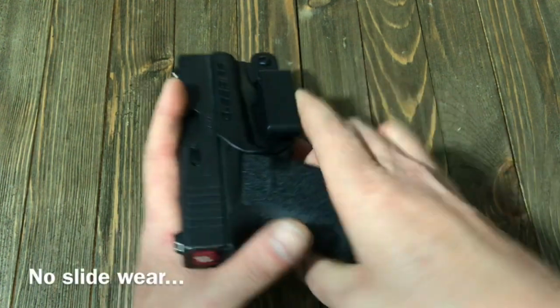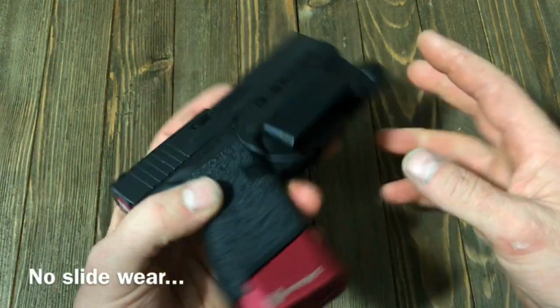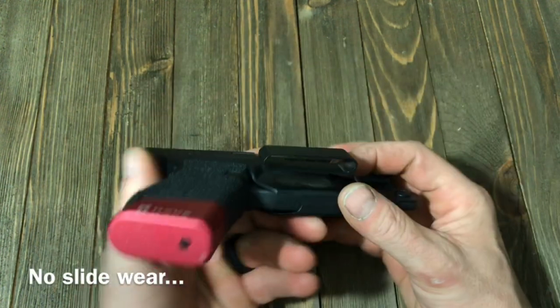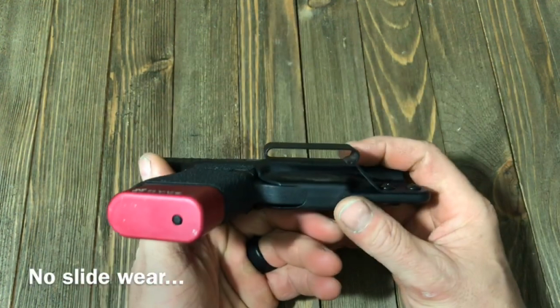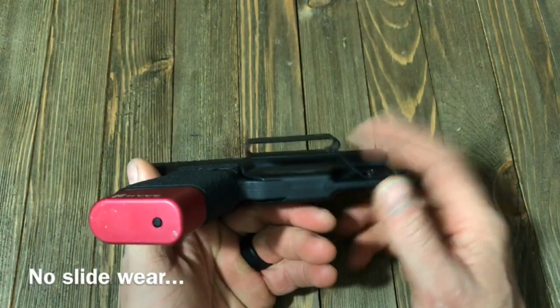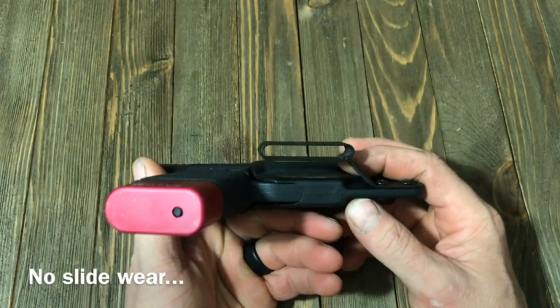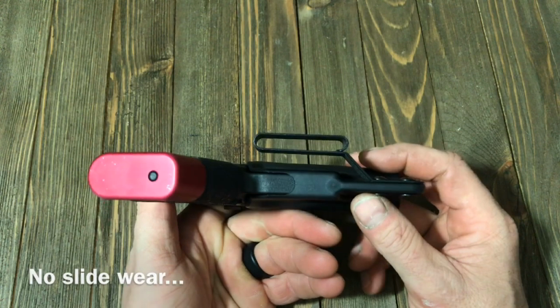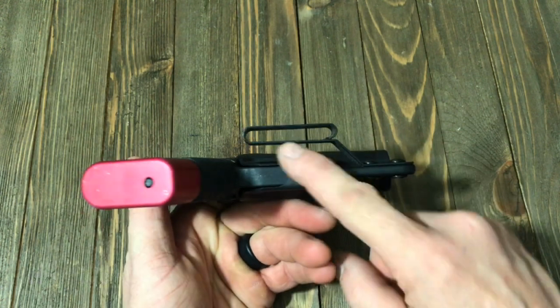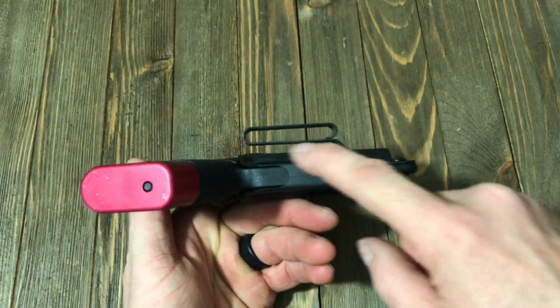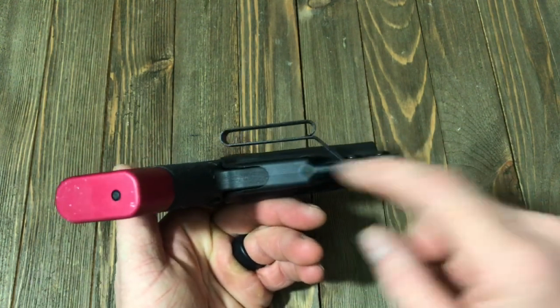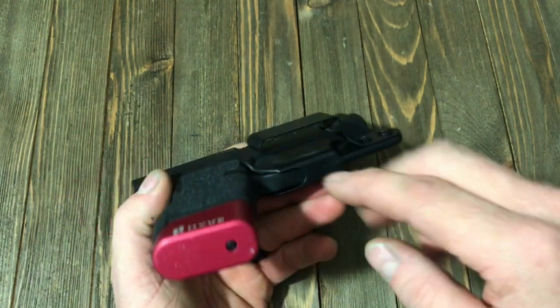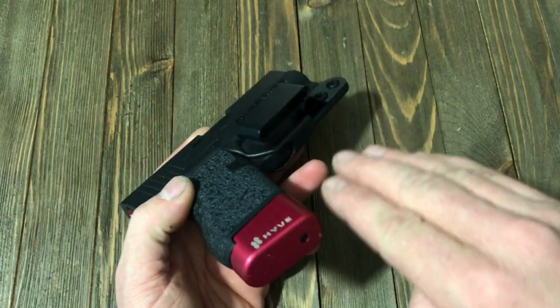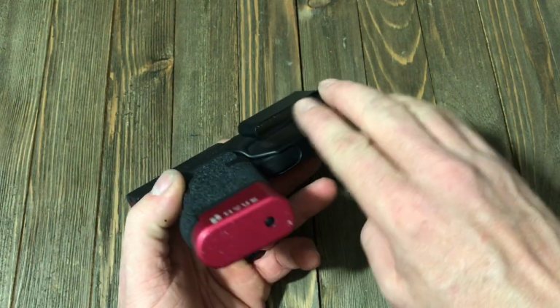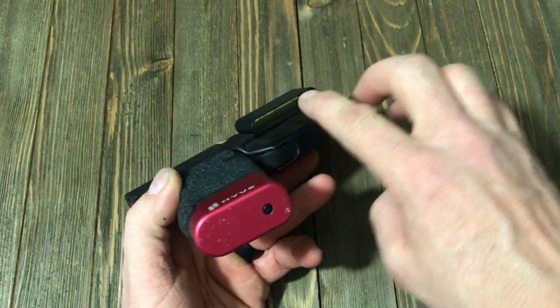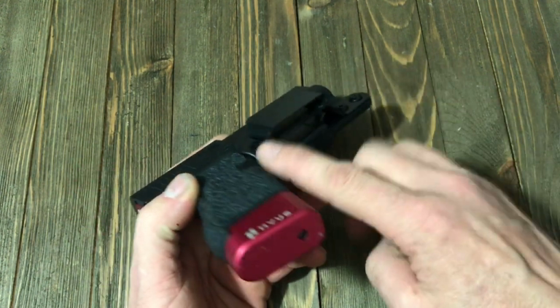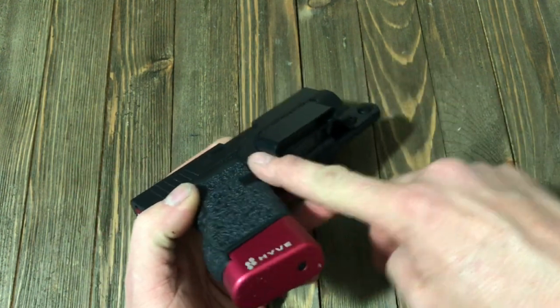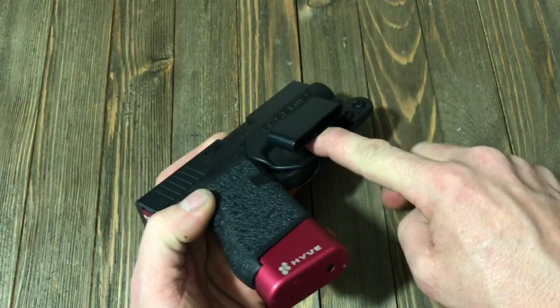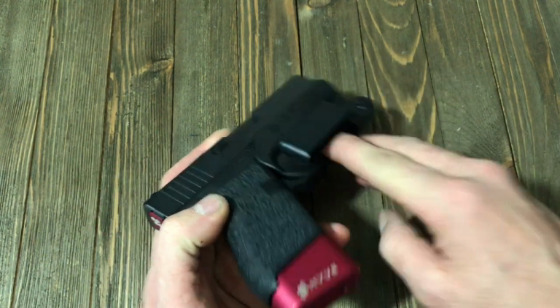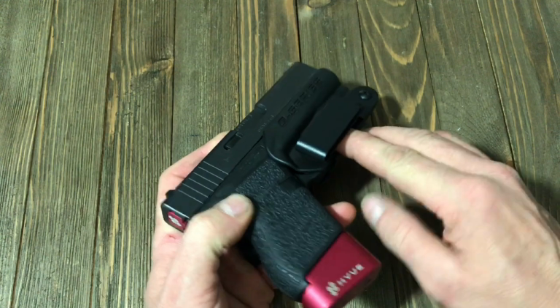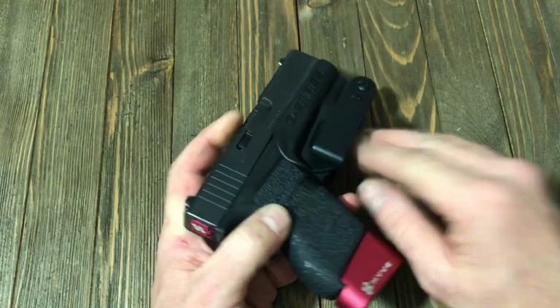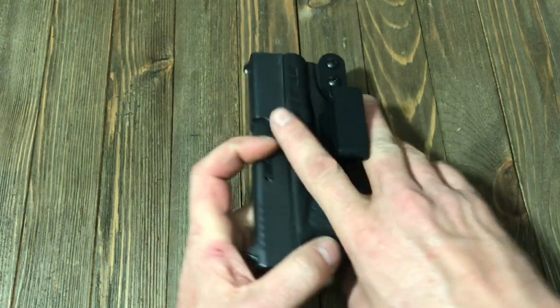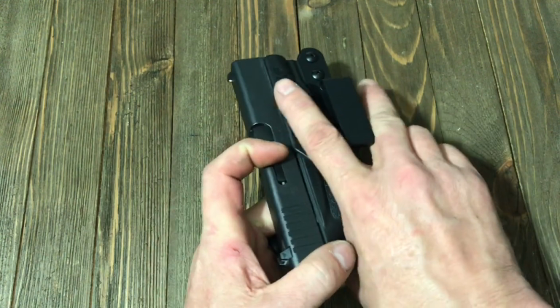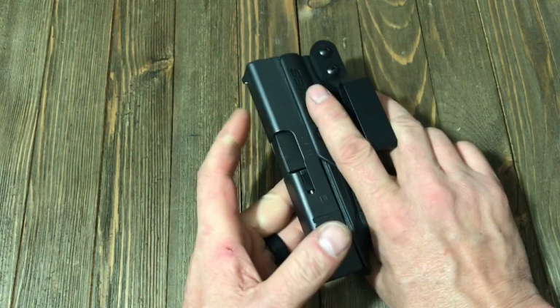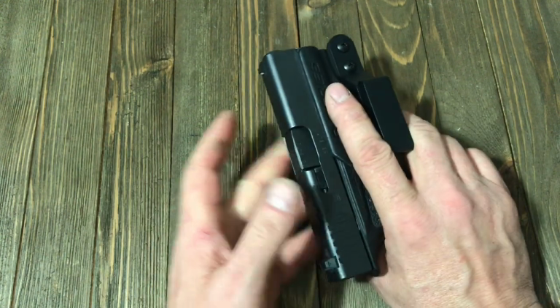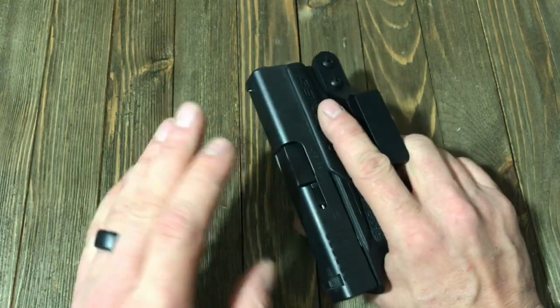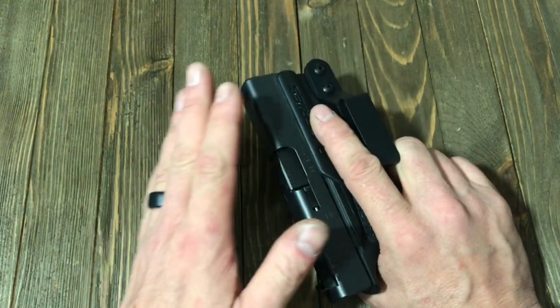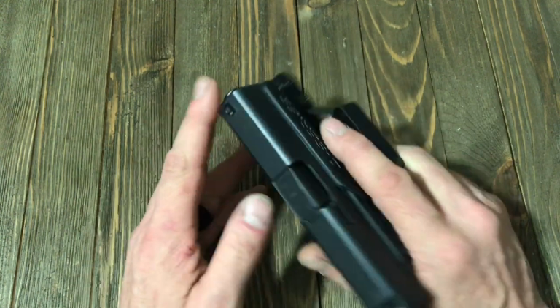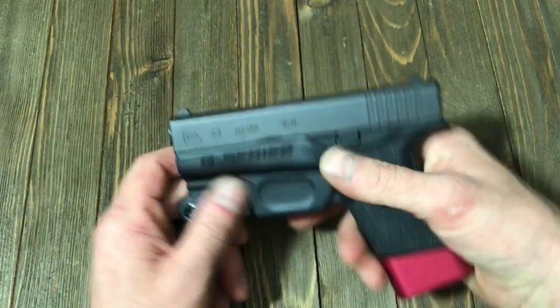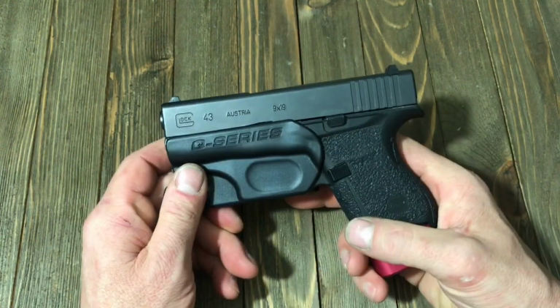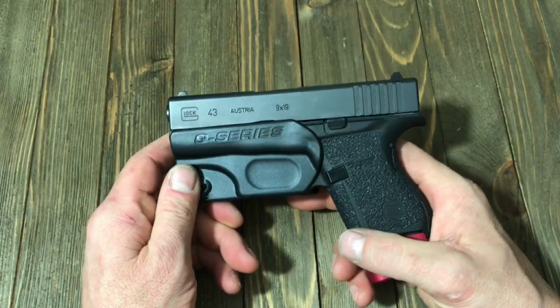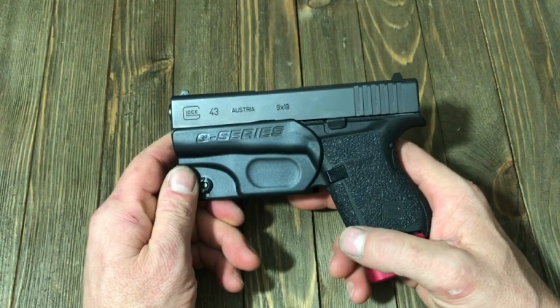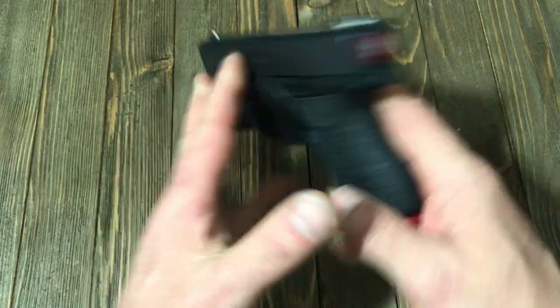This is low profile and it is tuckable. As it sits, you tuck that back in and you can tuck your shirt in there around it and completely hide your firearm. So until you're ready to pull, no one else is going to know it's there.